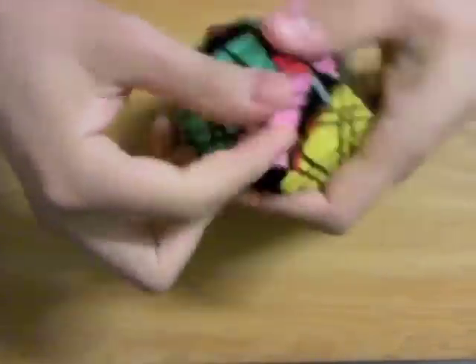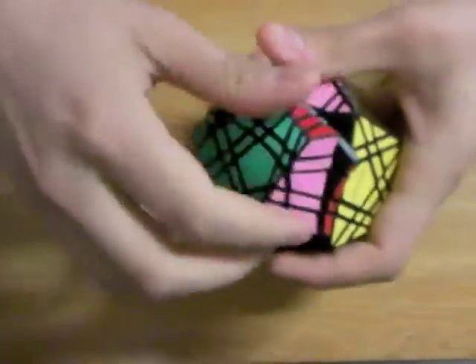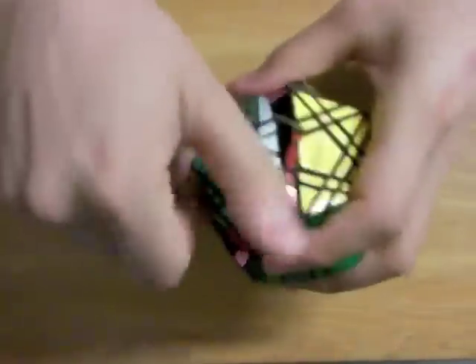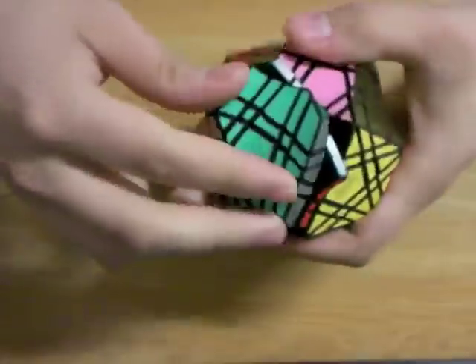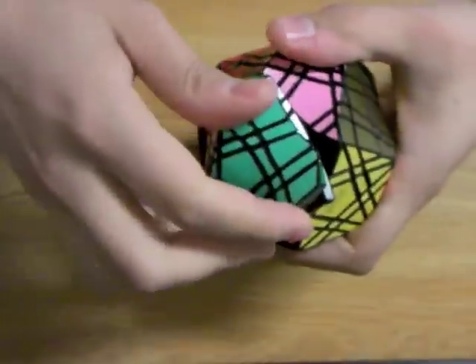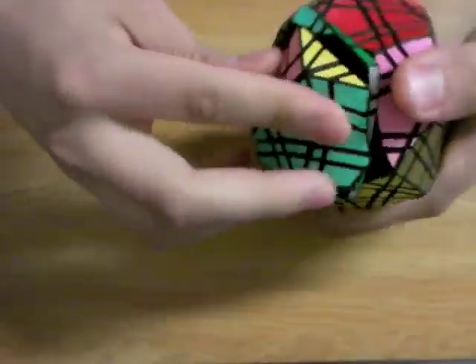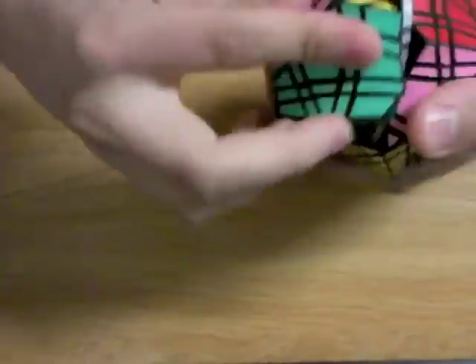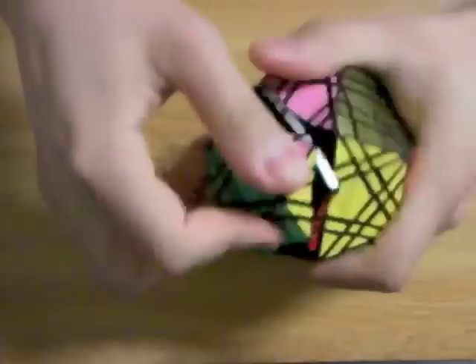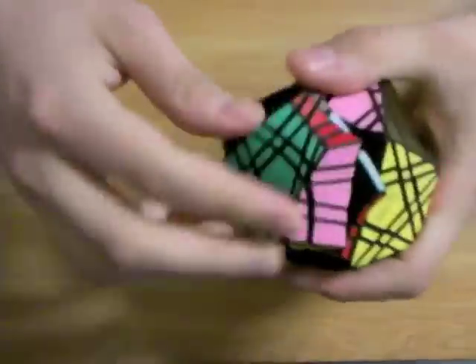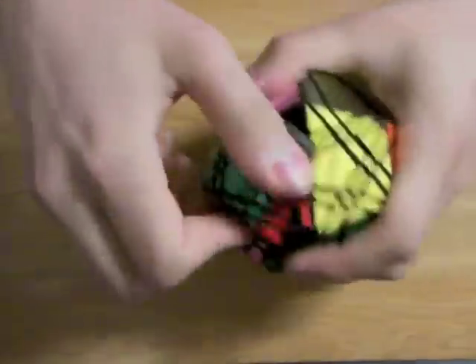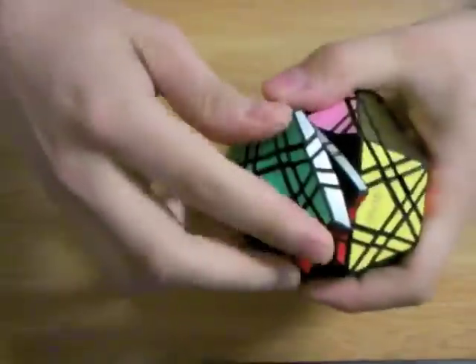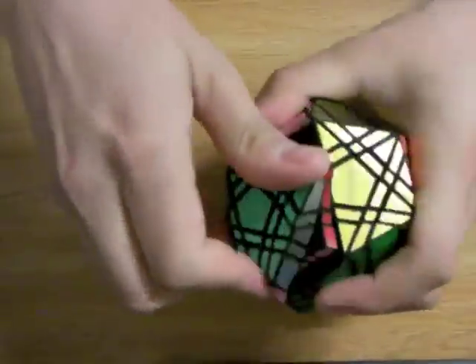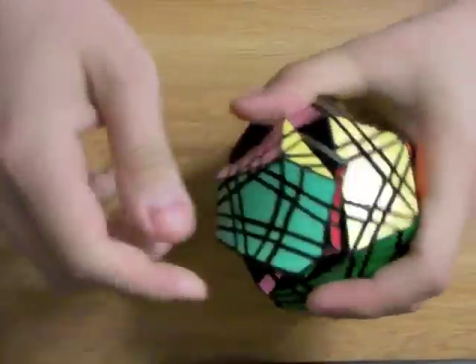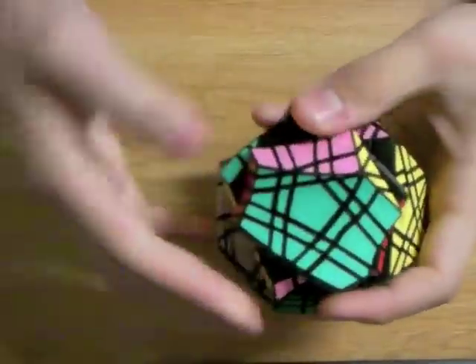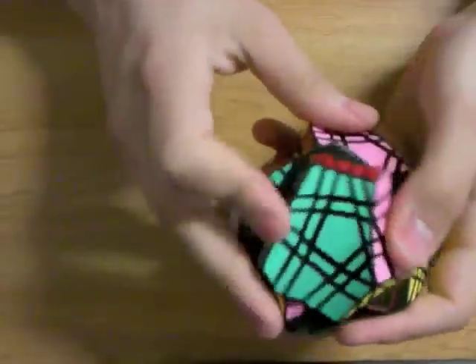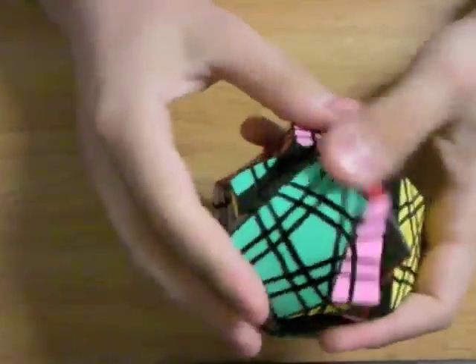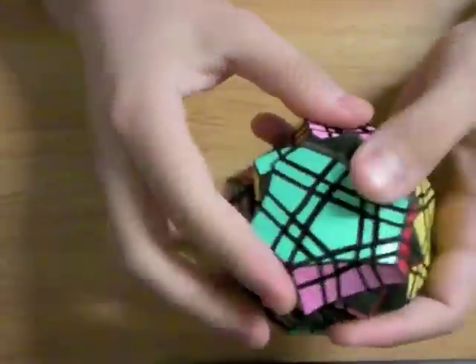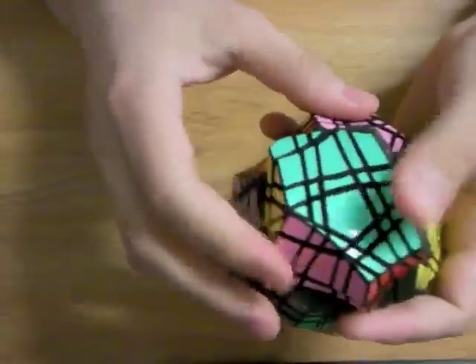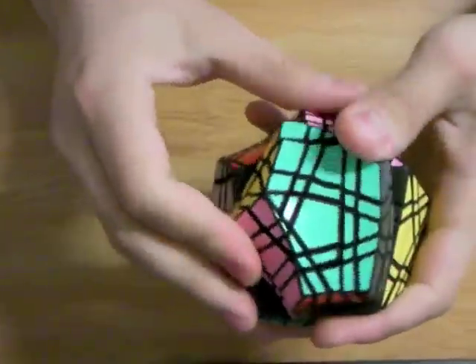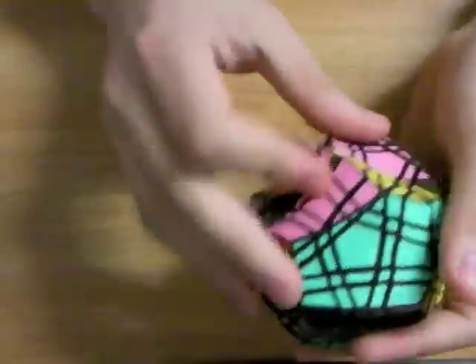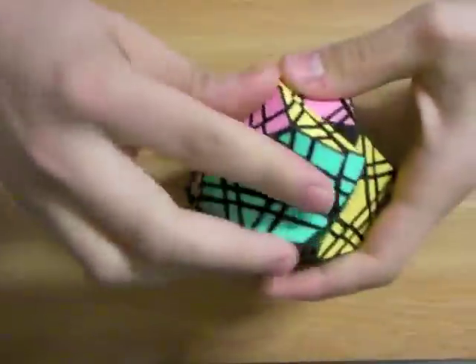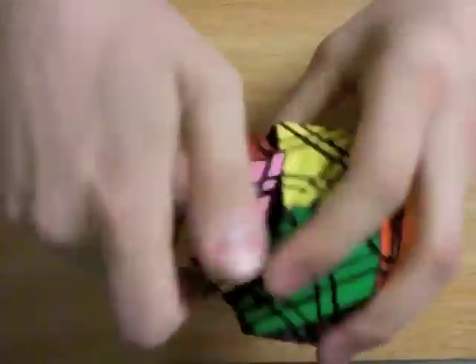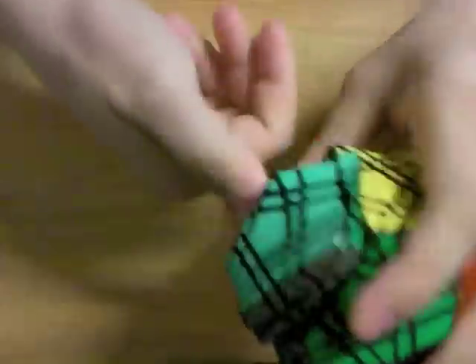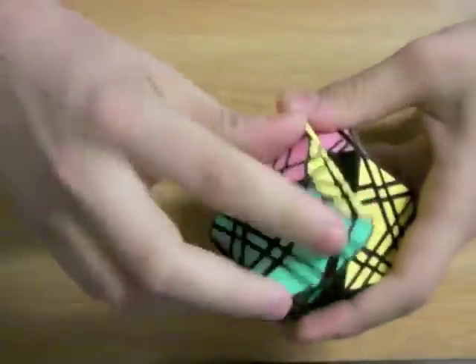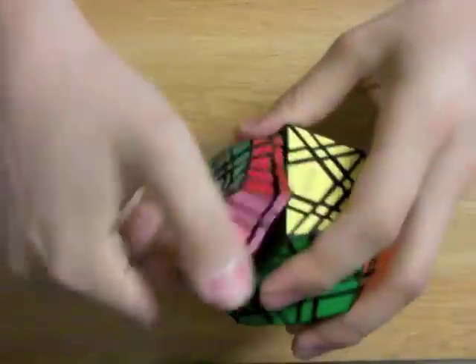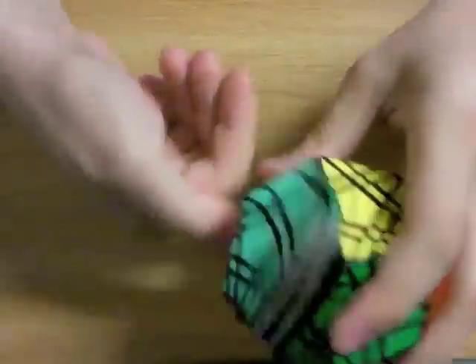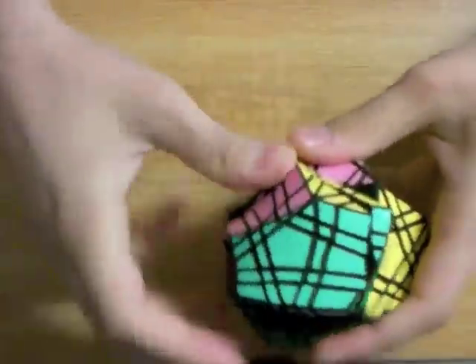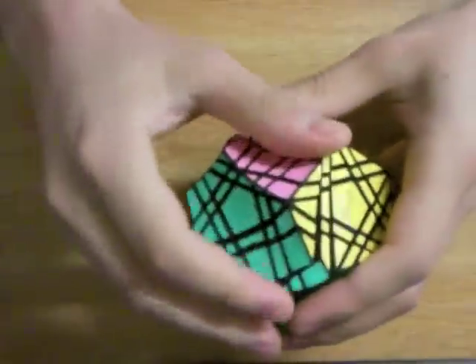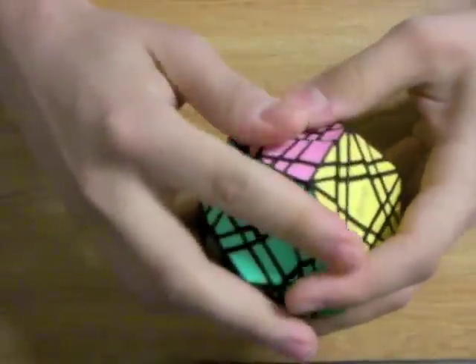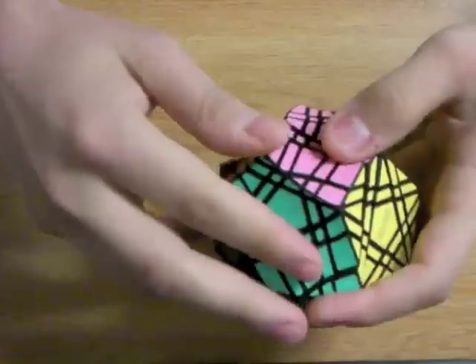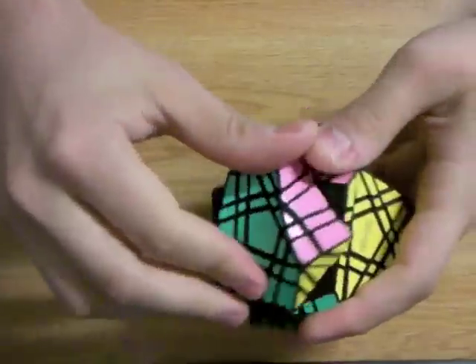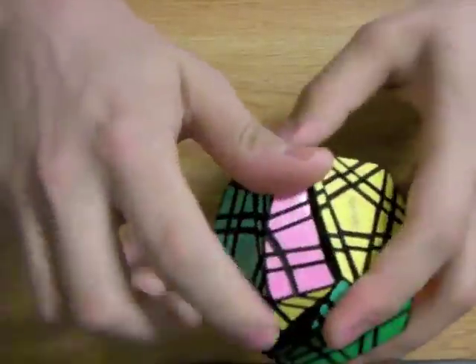This puzzle turns really nicely. It locks up every so often because the pieces are rather small, but for a puzzle this size and for a puzzle with this many pieces, it turns very, very nicely.